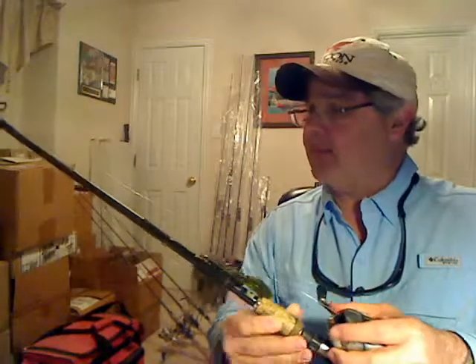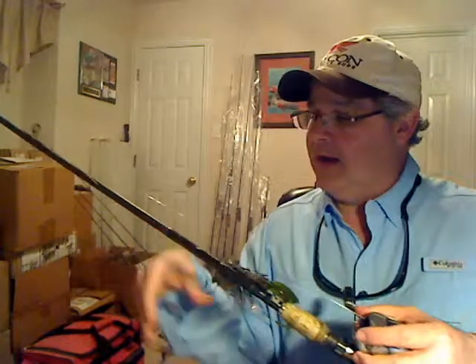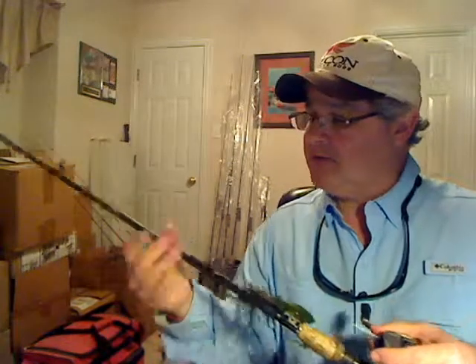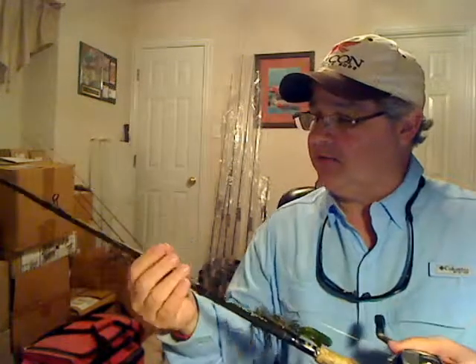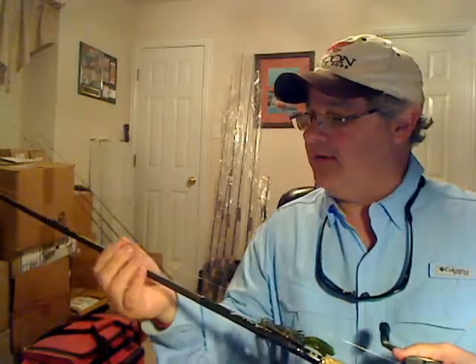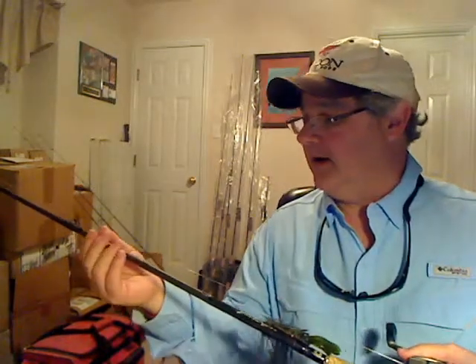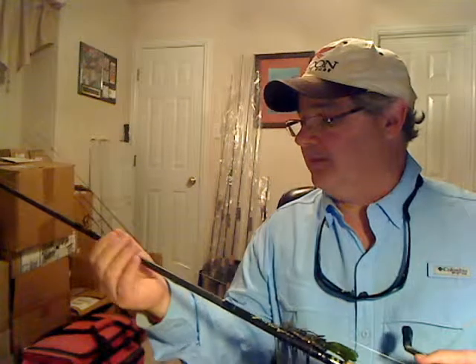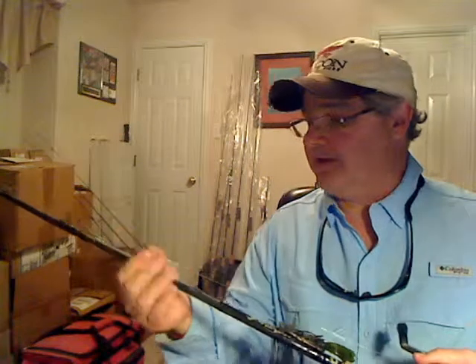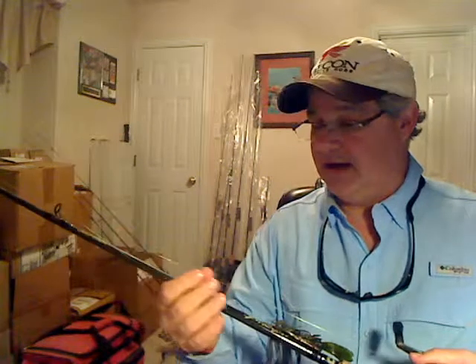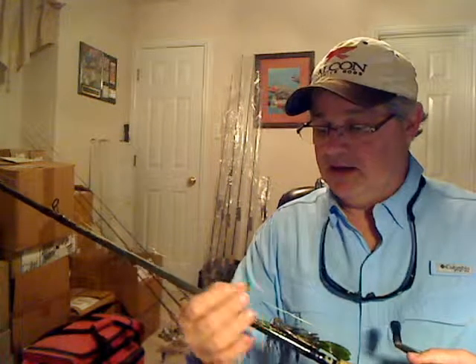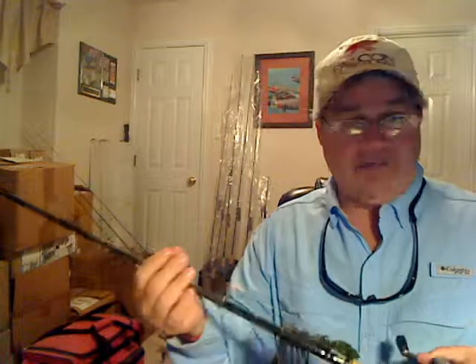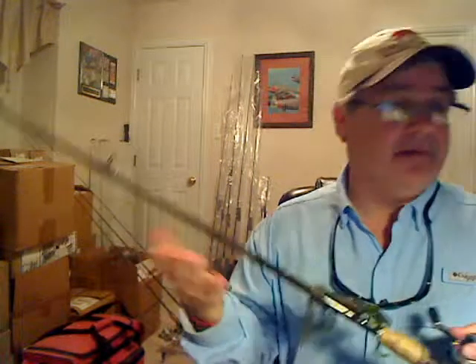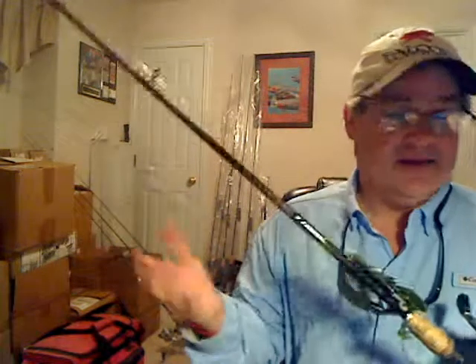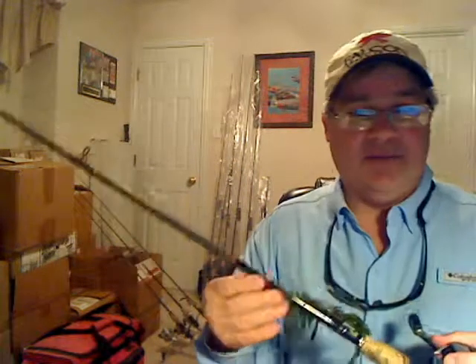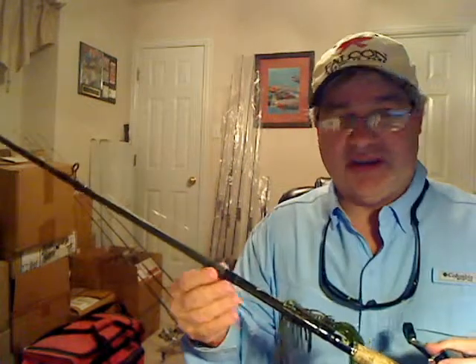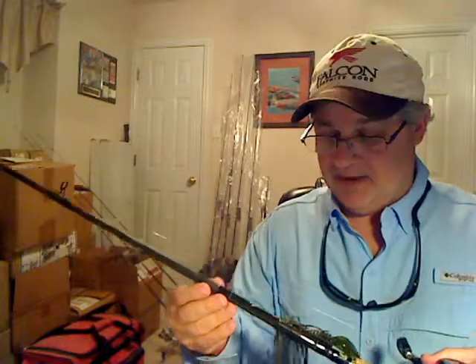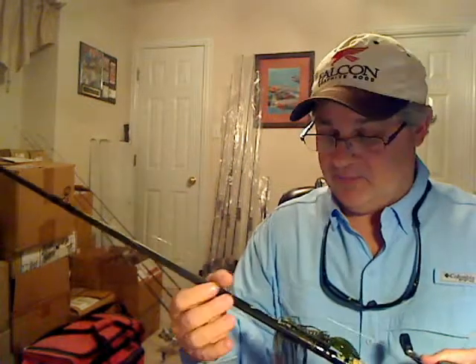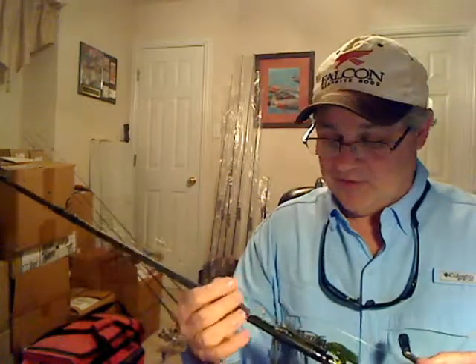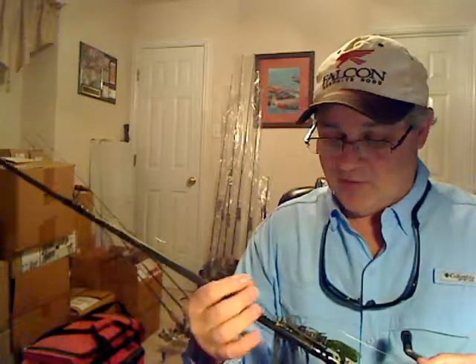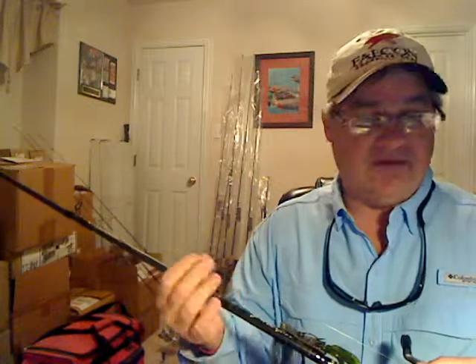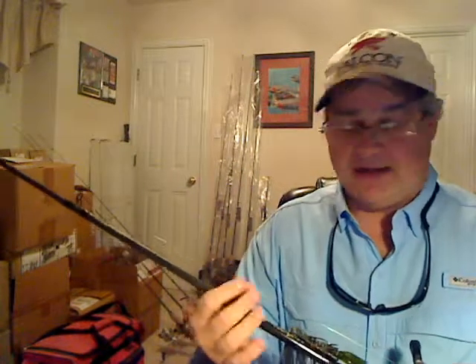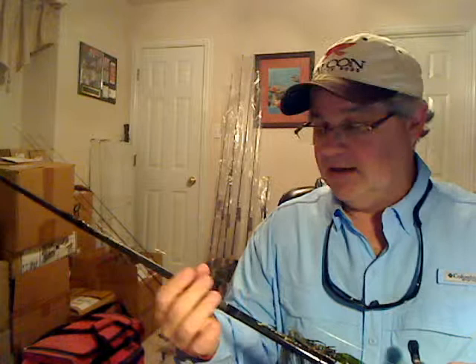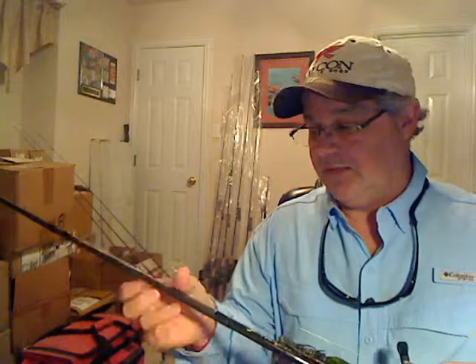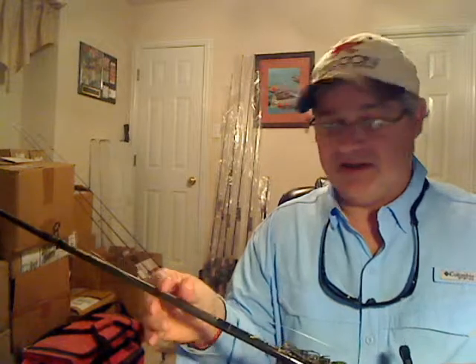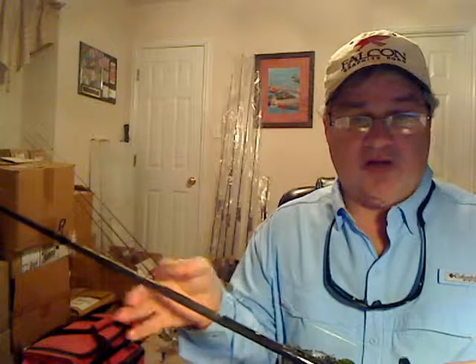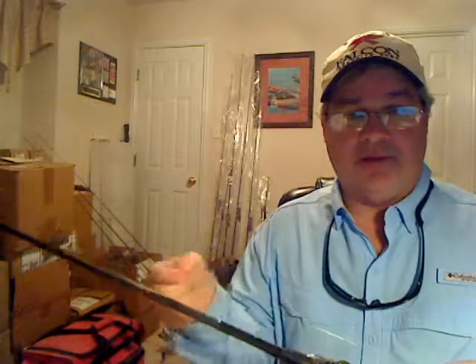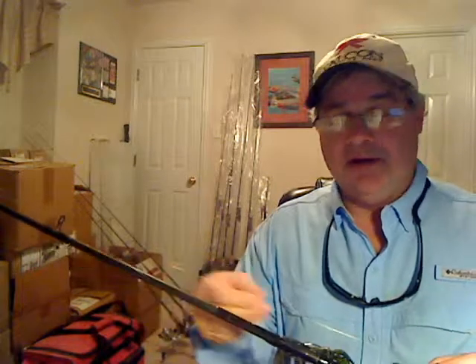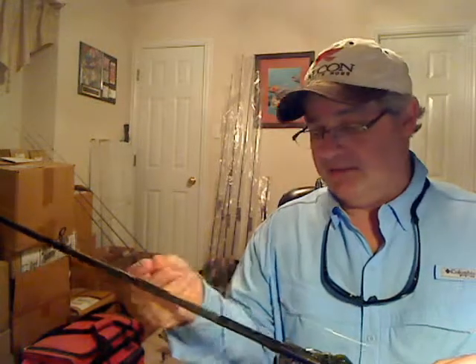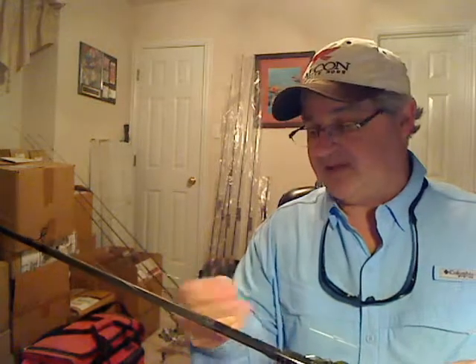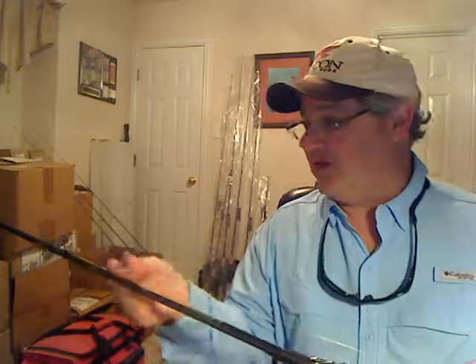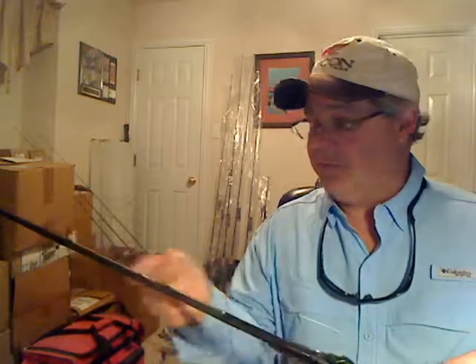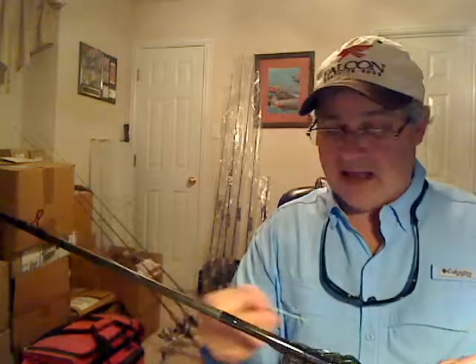On this particular rod I'm using 12 pound, which has been a bit redundant for me, but this is 12 pound CX Premium P-Line.